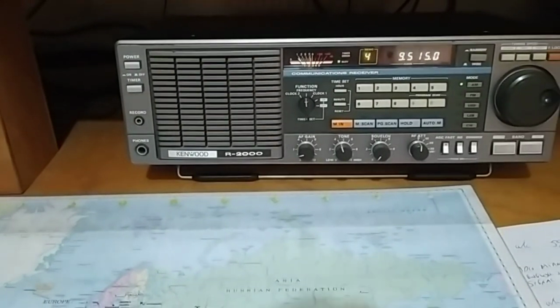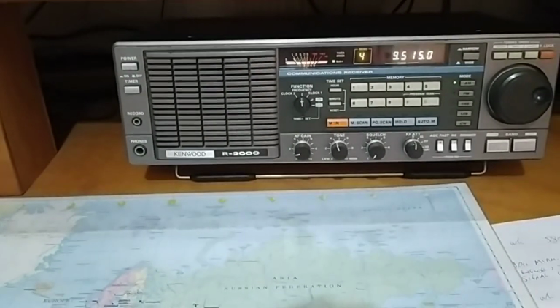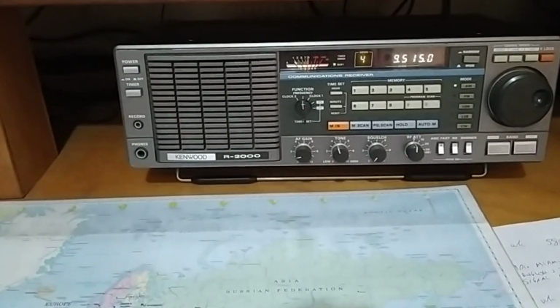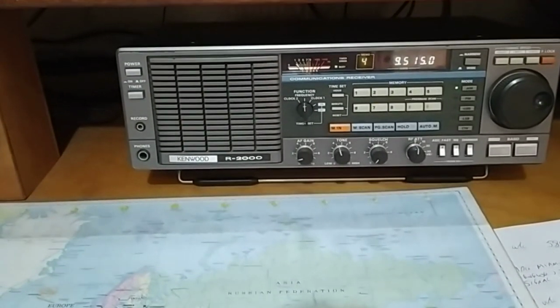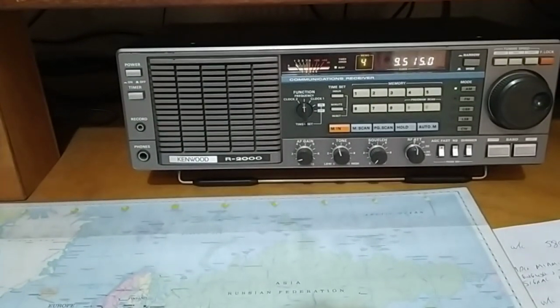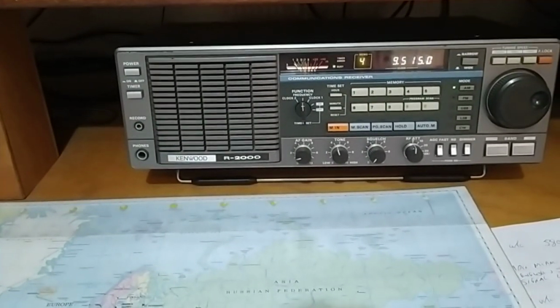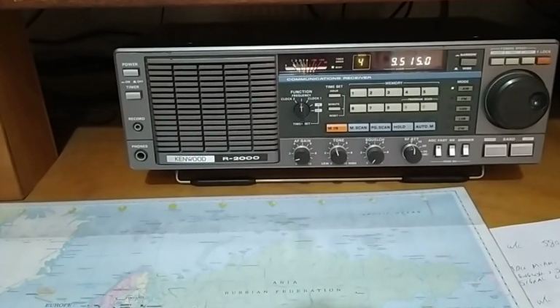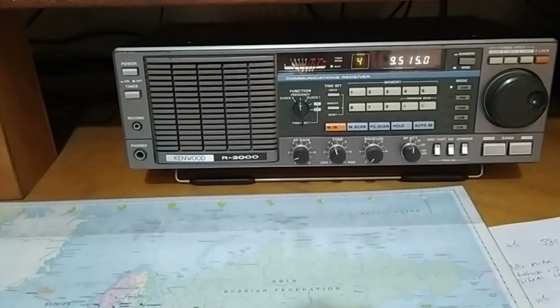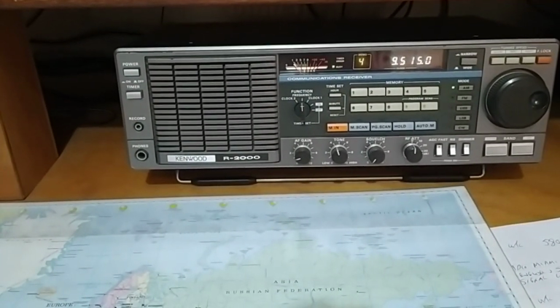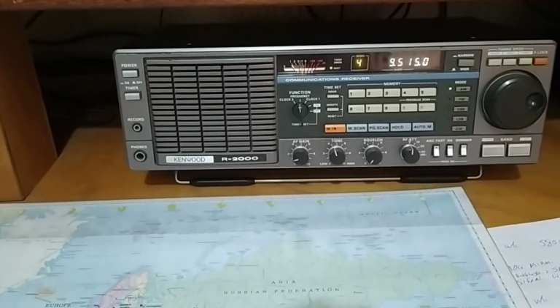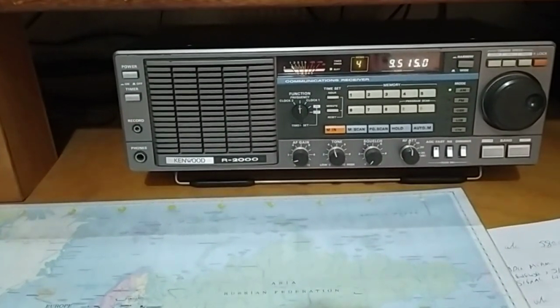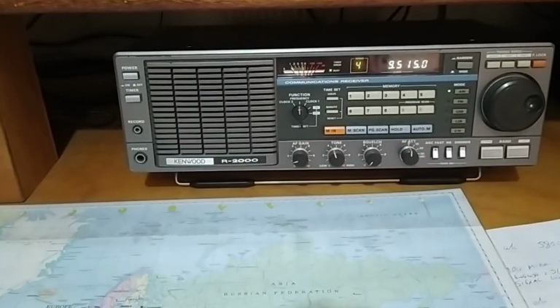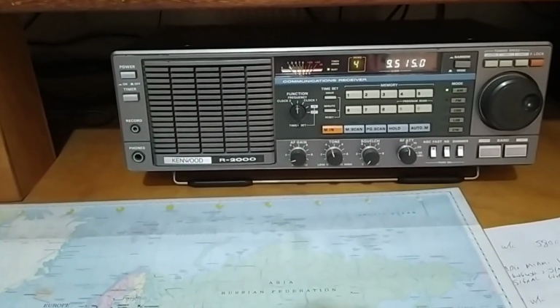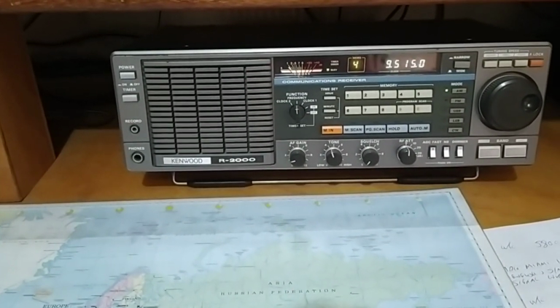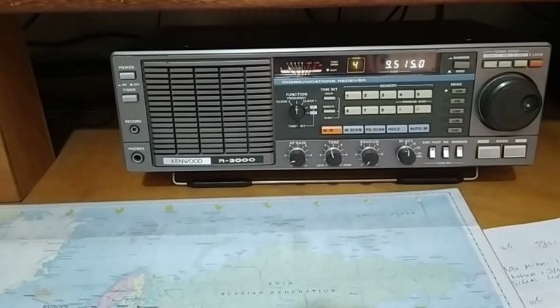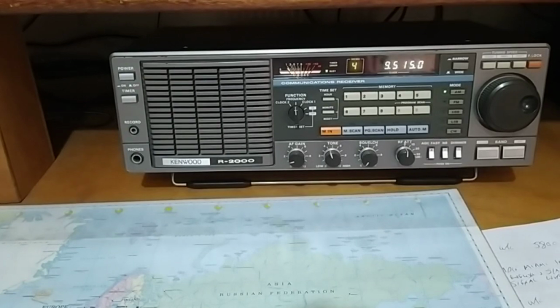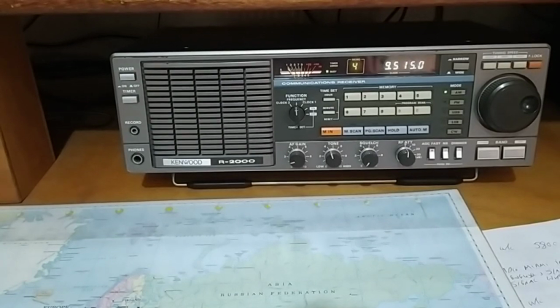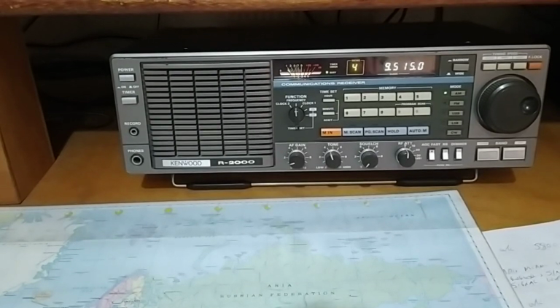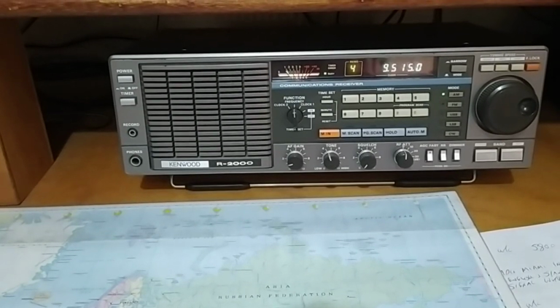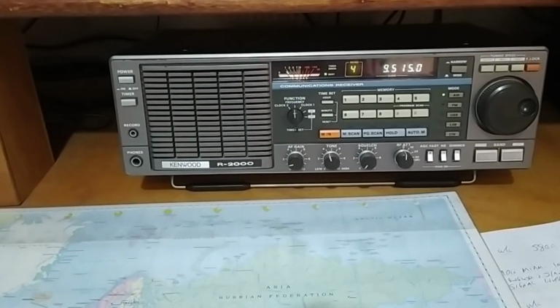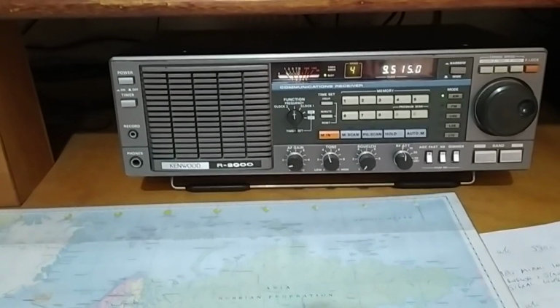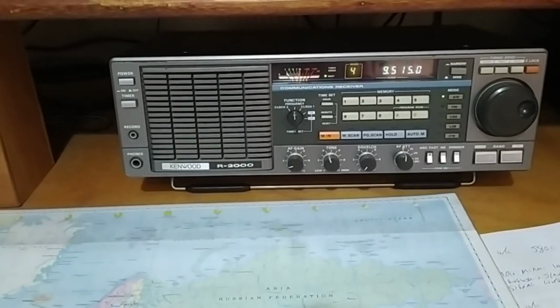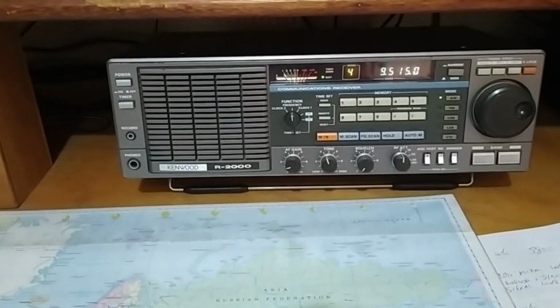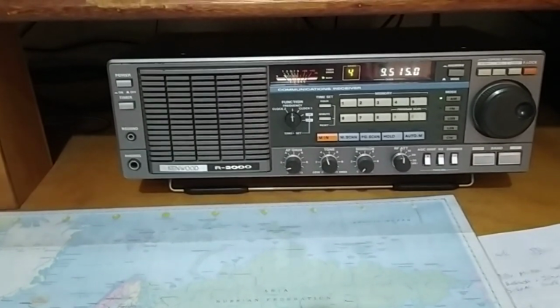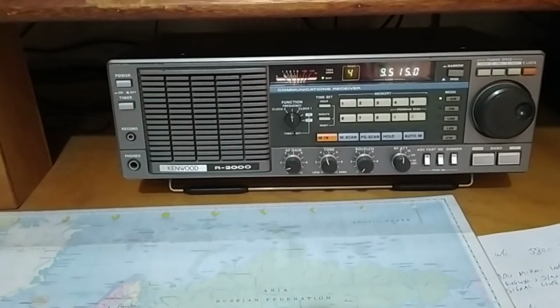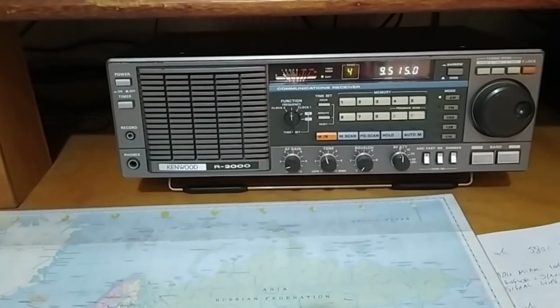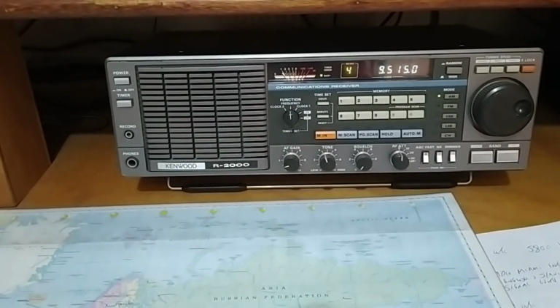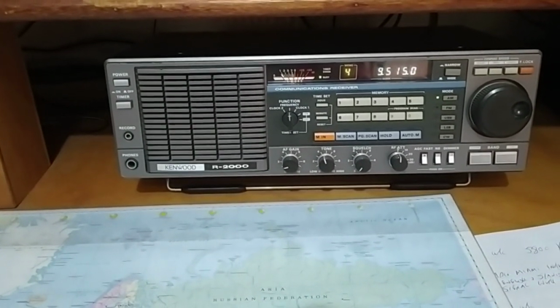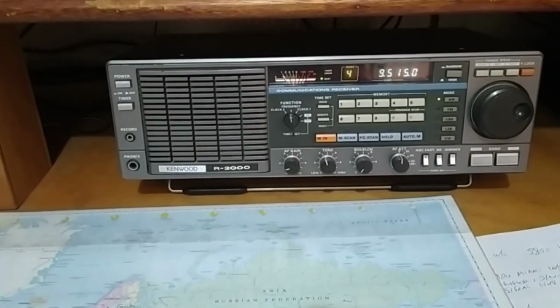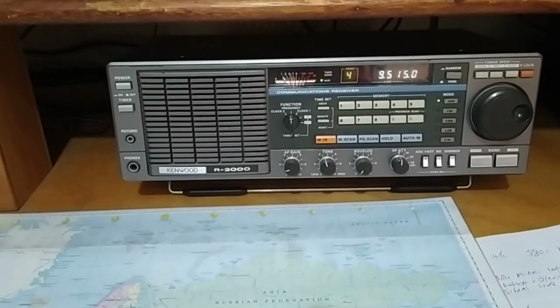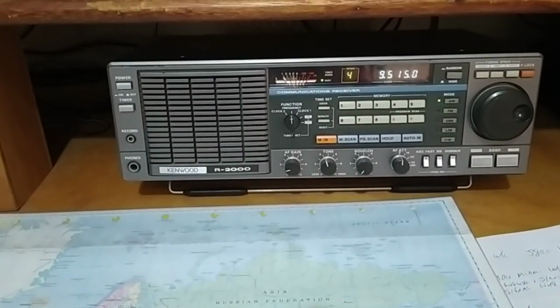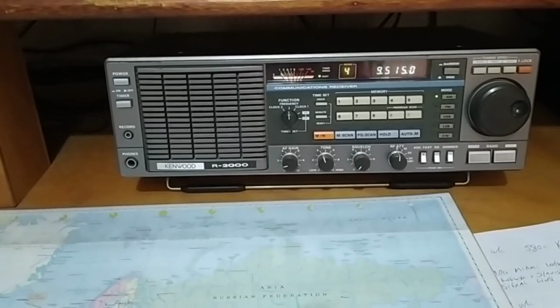I don't think there are too many of these antennas out there at the moment, but it's certainly worthwhile giving it a go. The Shortwave Listeners' site has all the information and the details.